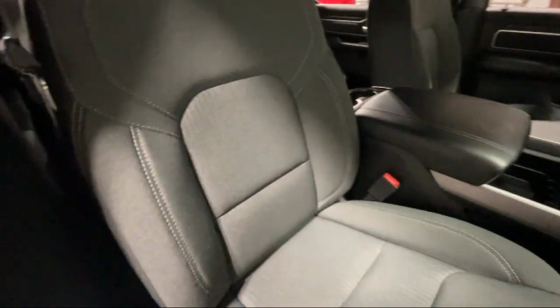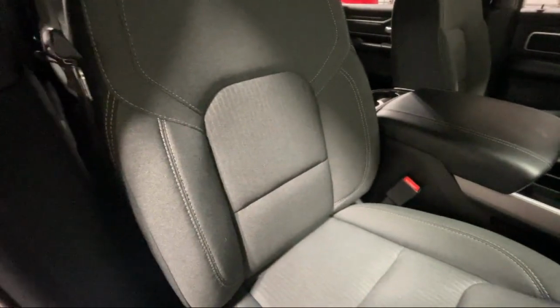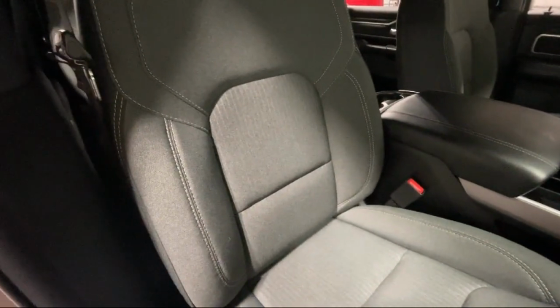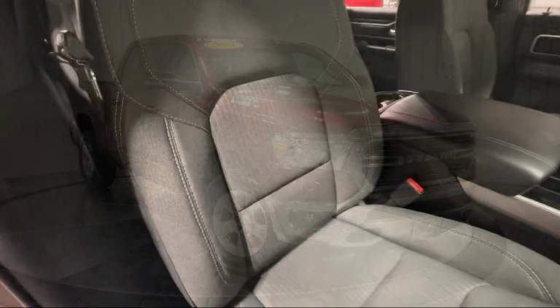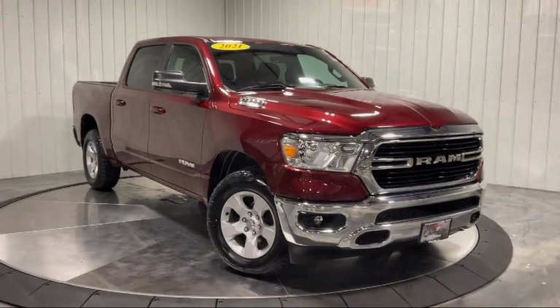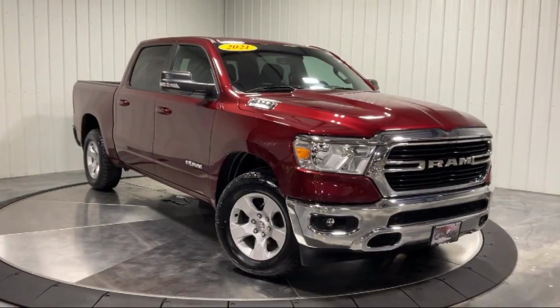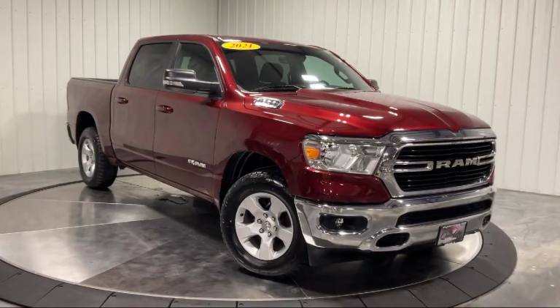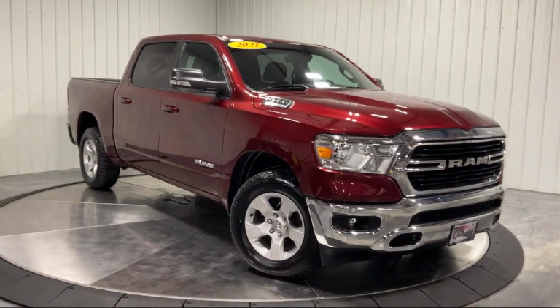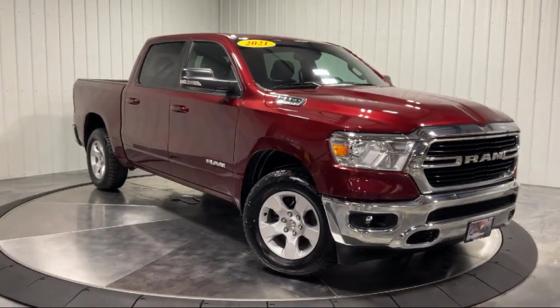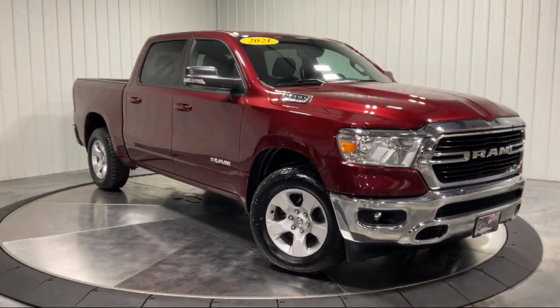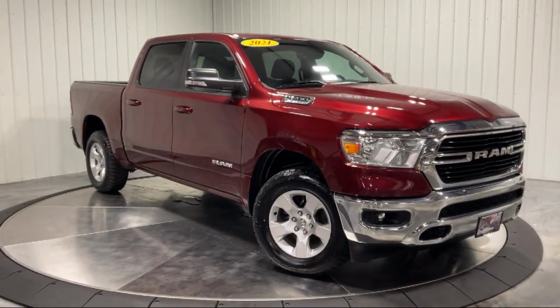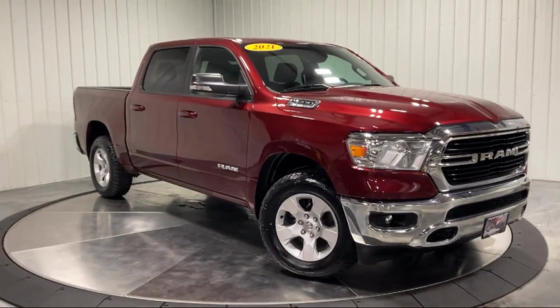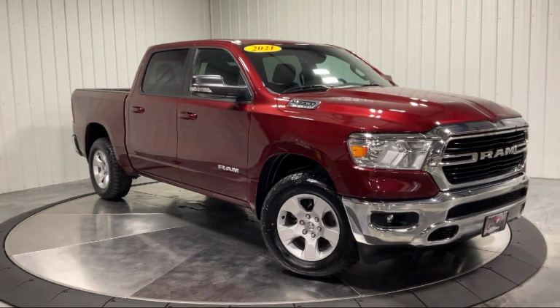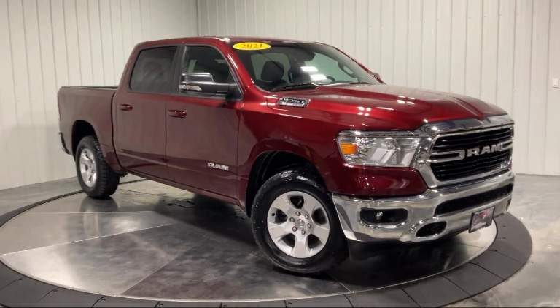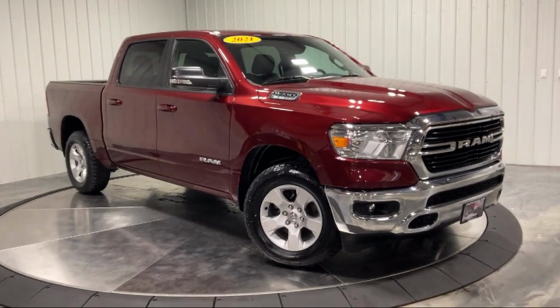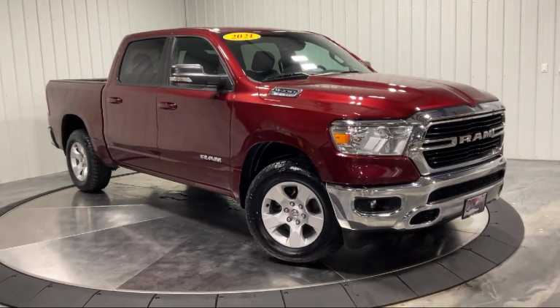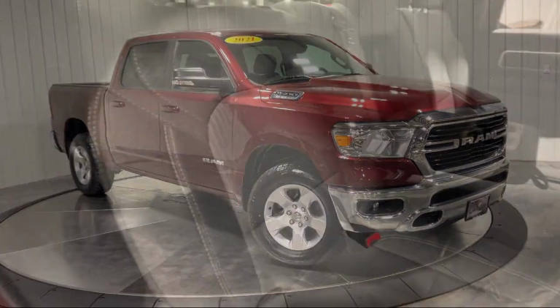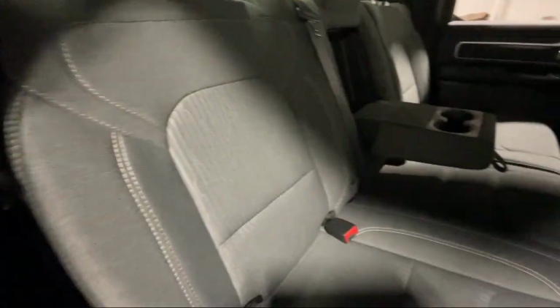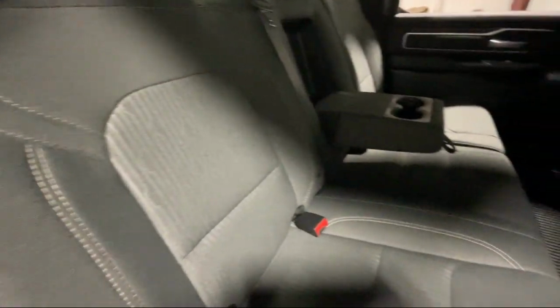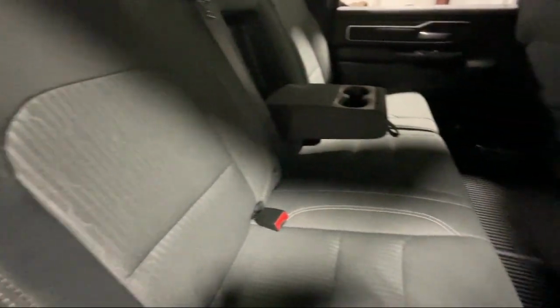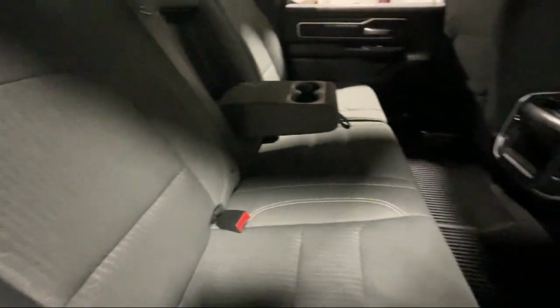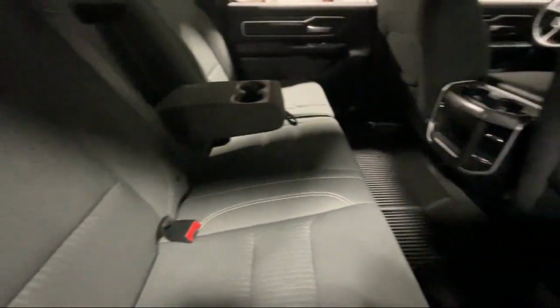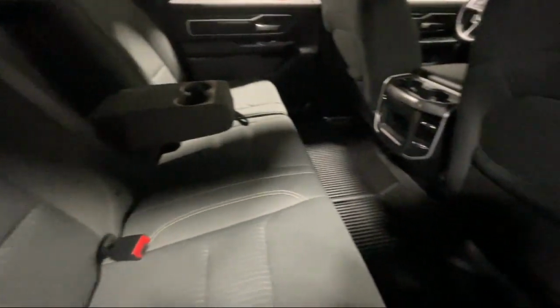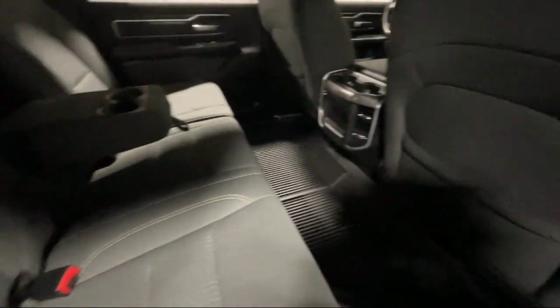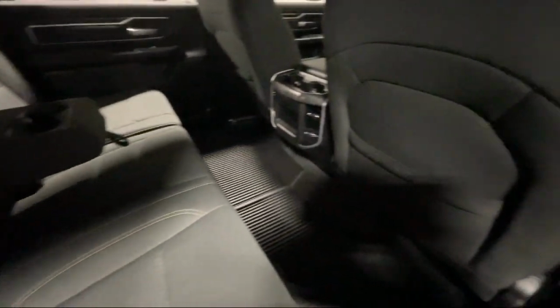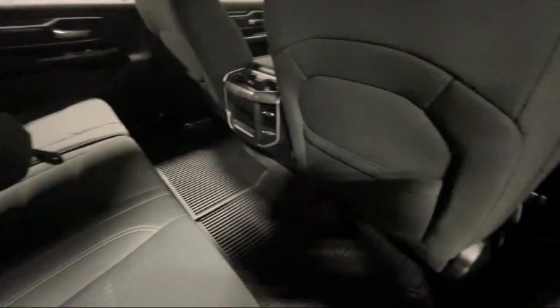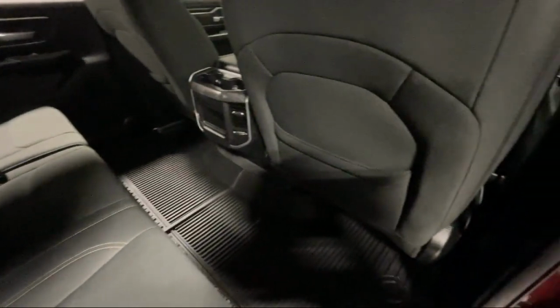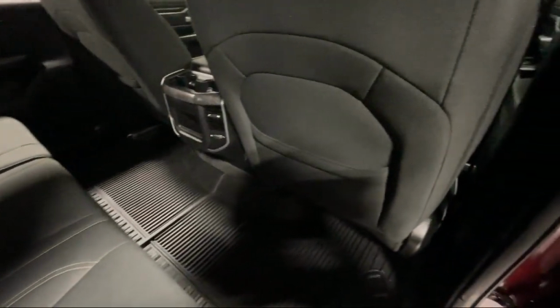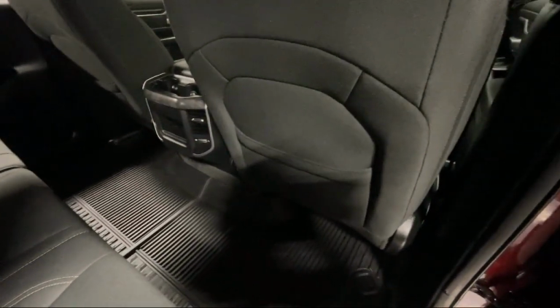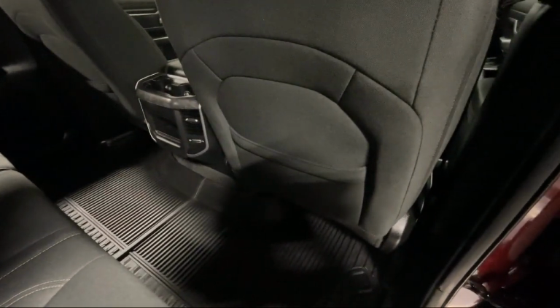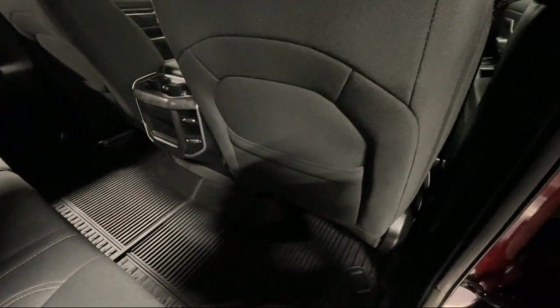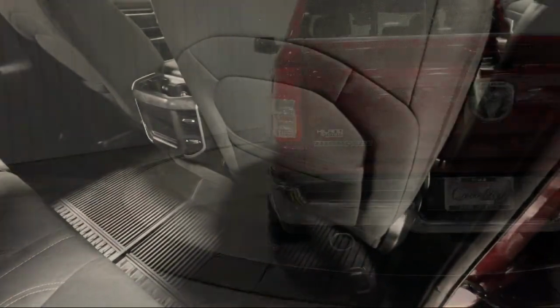It also features an MP3 player, remote start system, electronic transfer case, leather steering wheel with auto tilt-away, privacy glass, keyless entry, and much more.